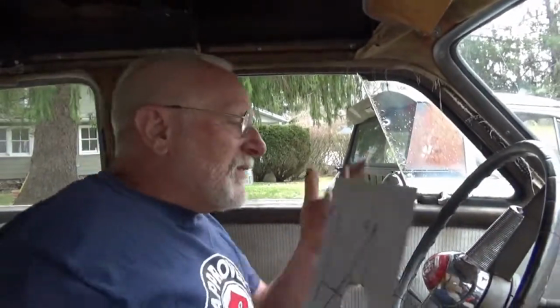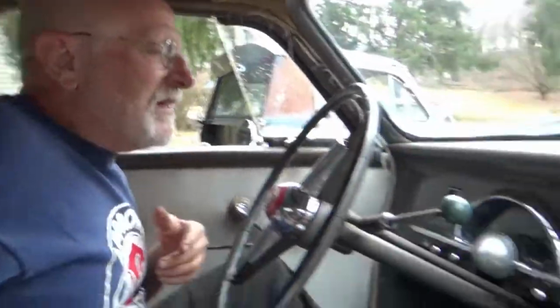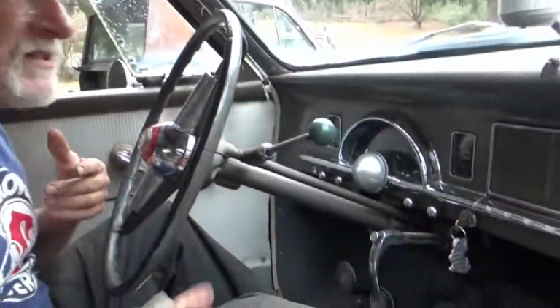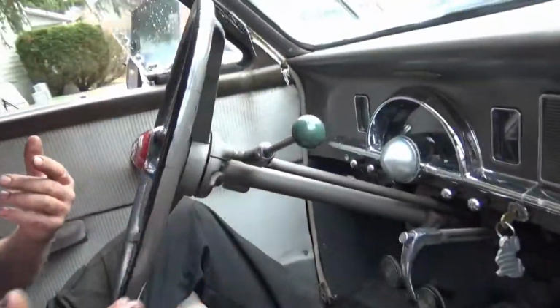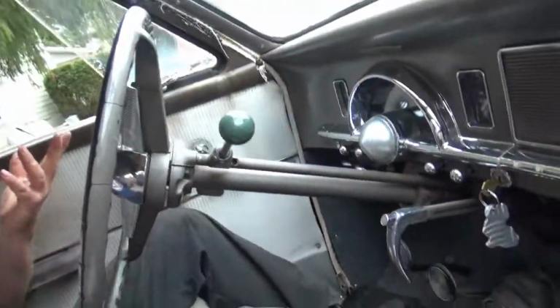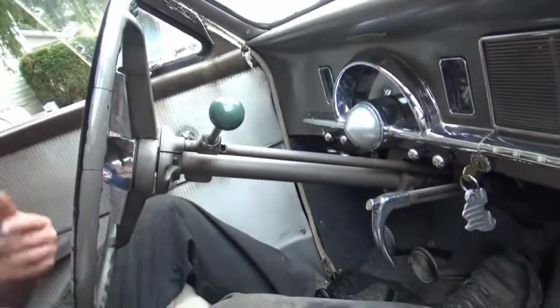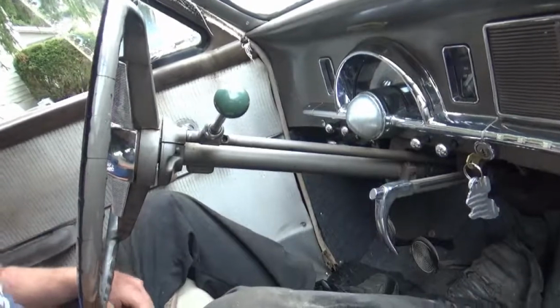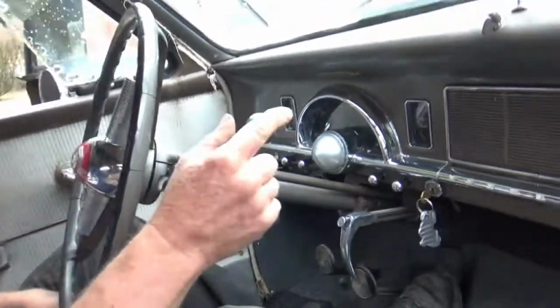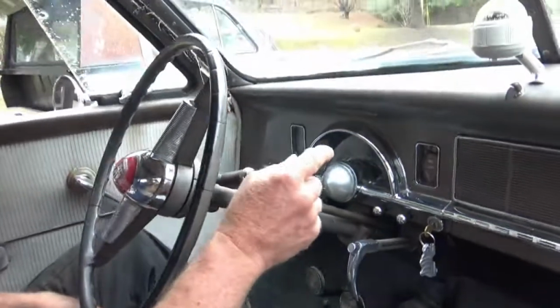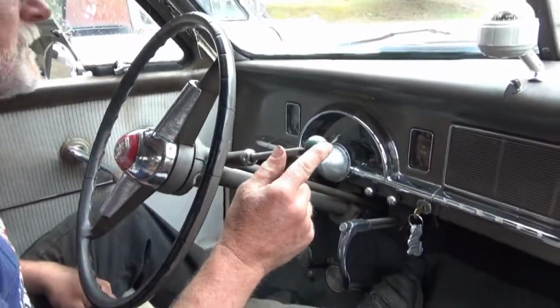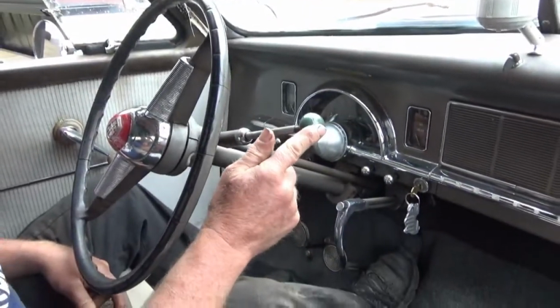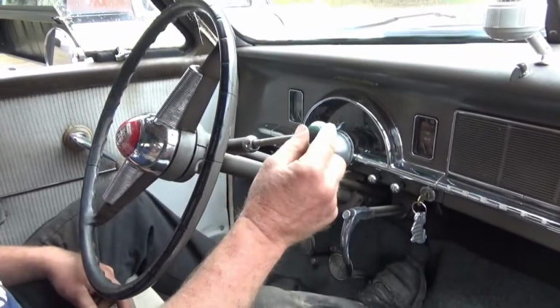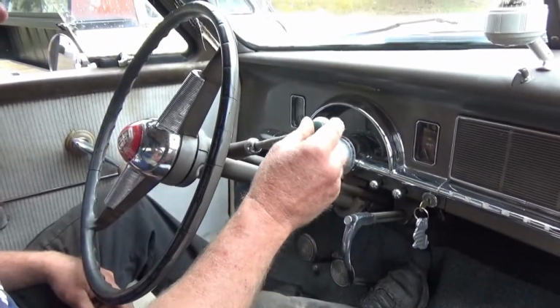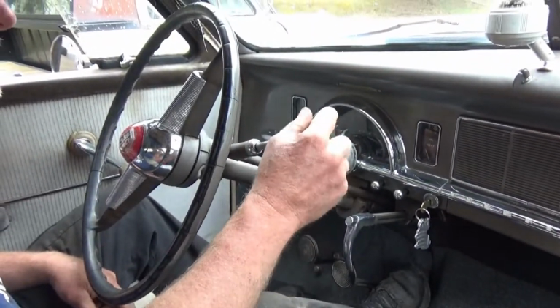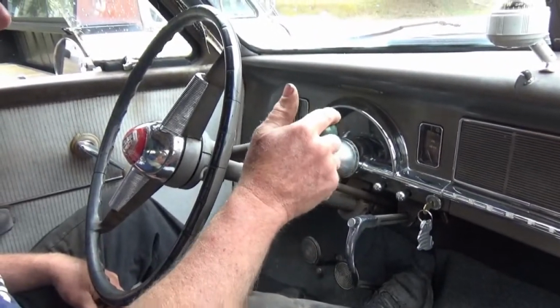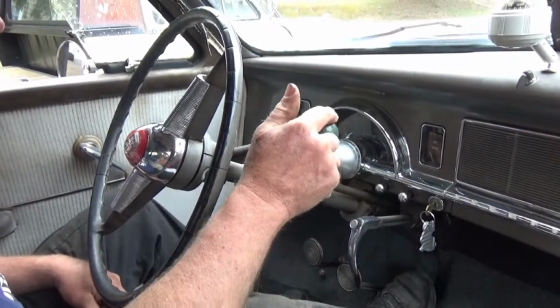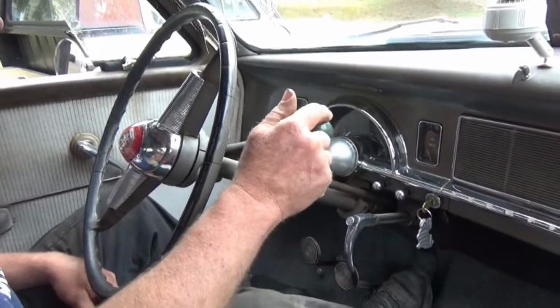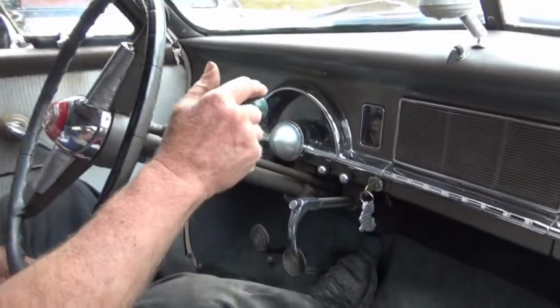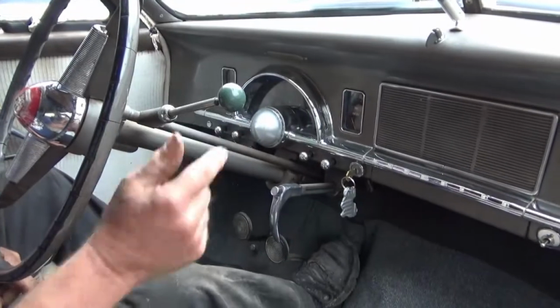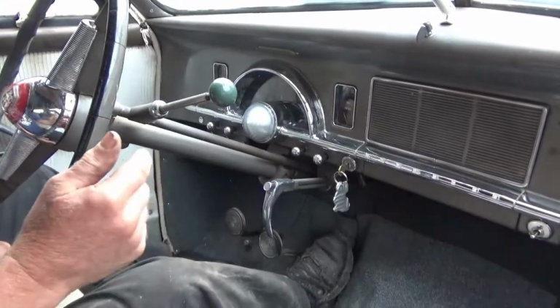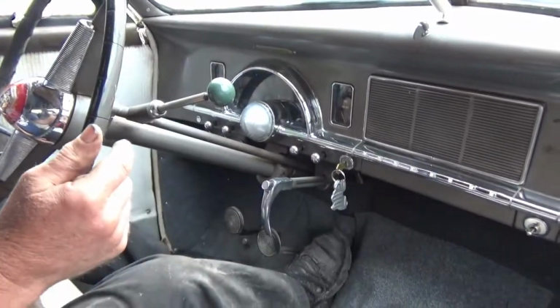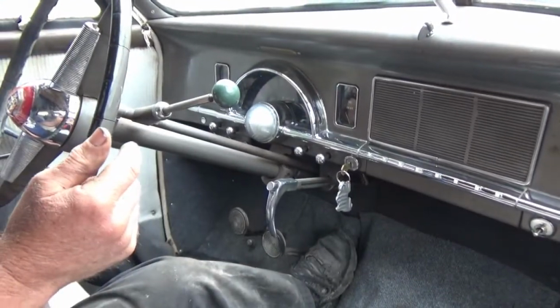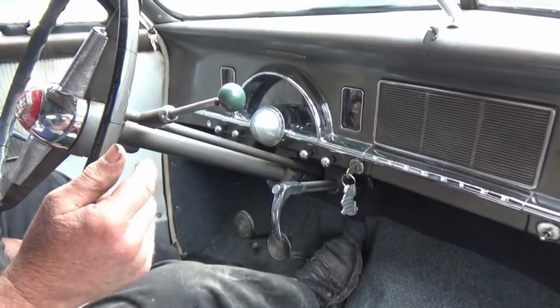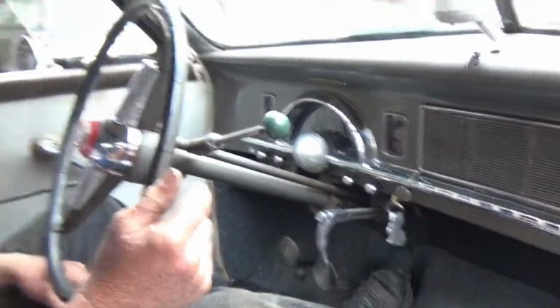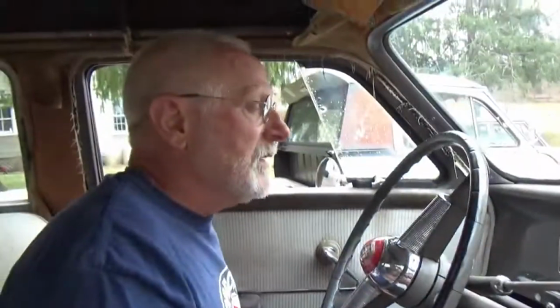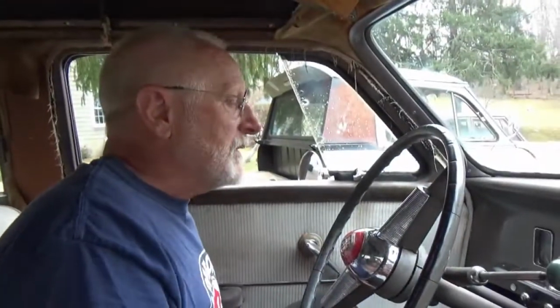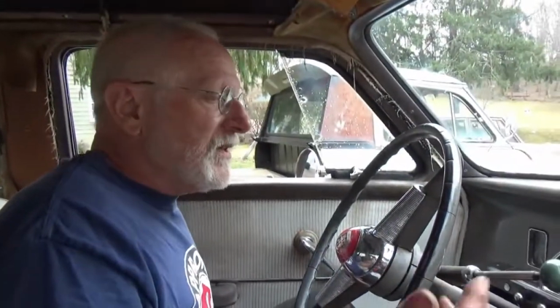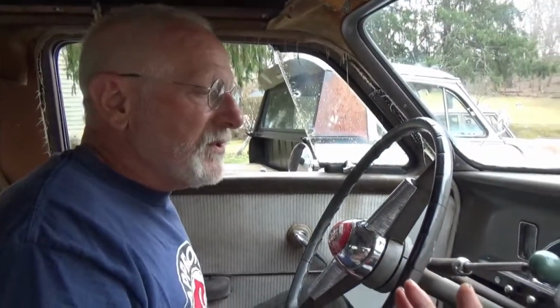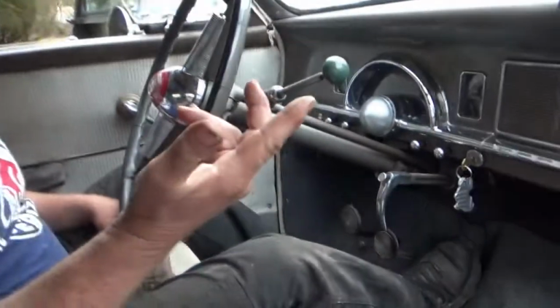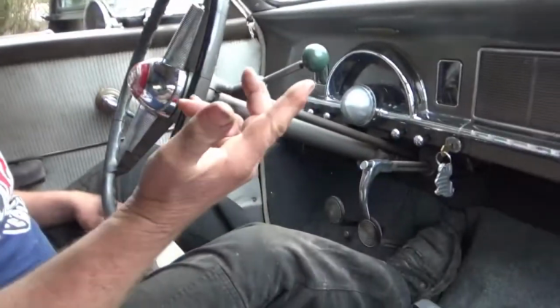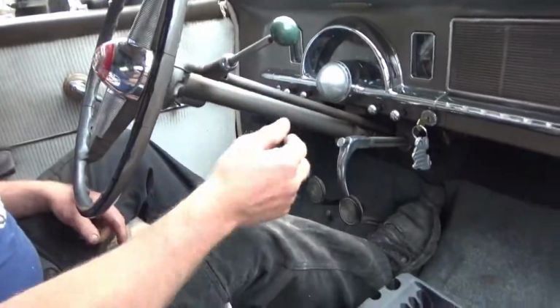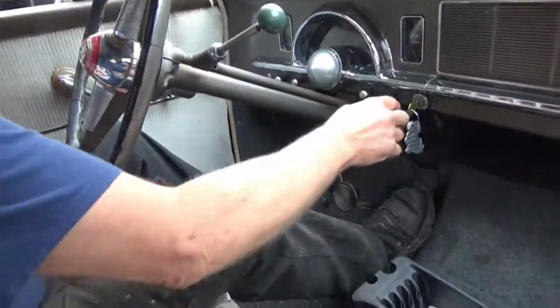This is the 1950 Studebaker and it has close to 100,000 miles, but it has very little play in the gear shift because Studebaker made a really good column shift. Let's go for a drive and try this thing out.